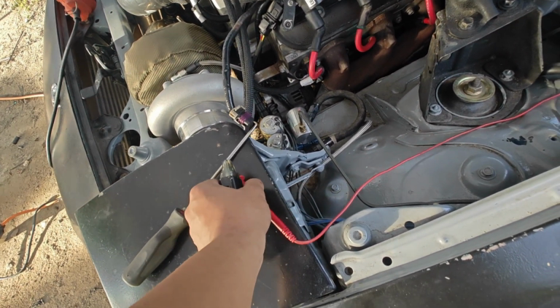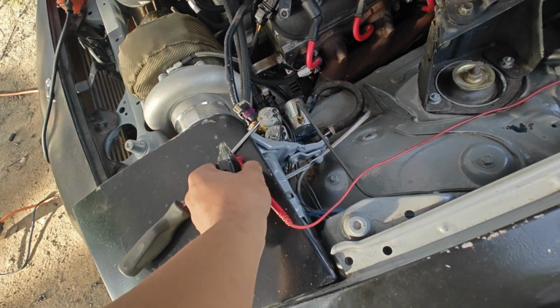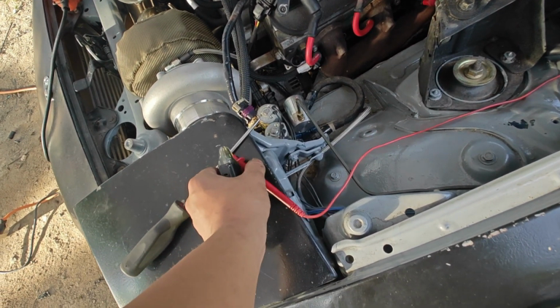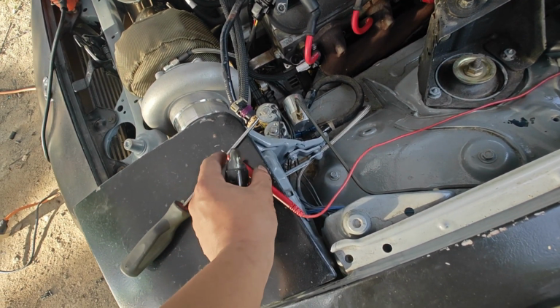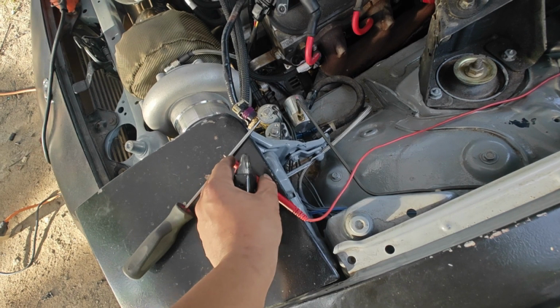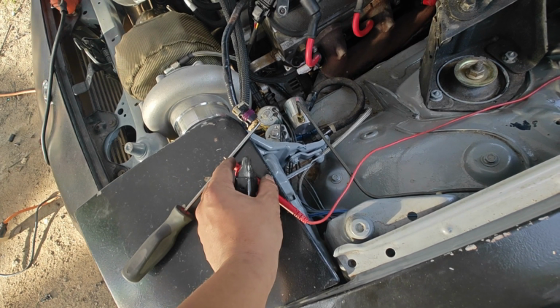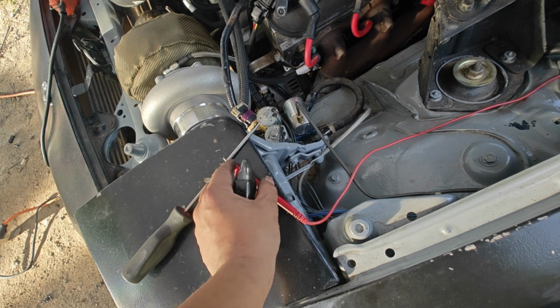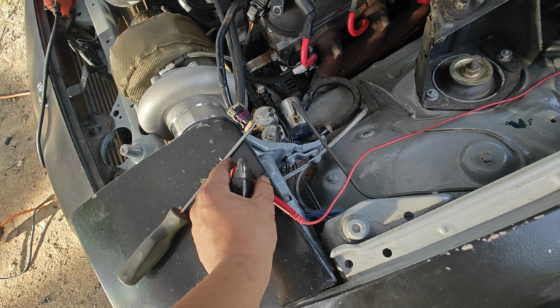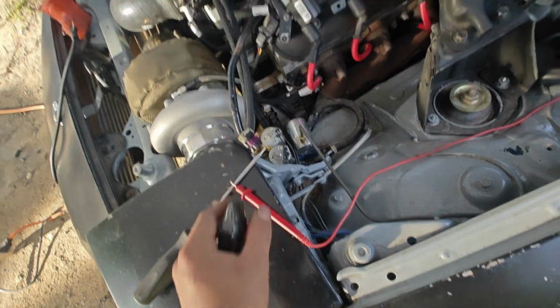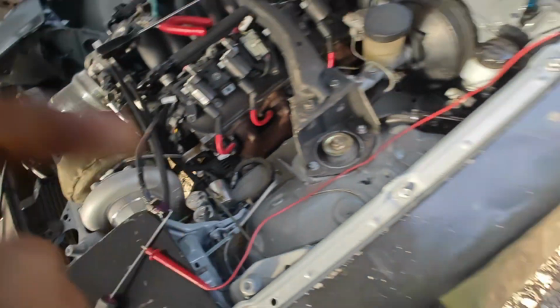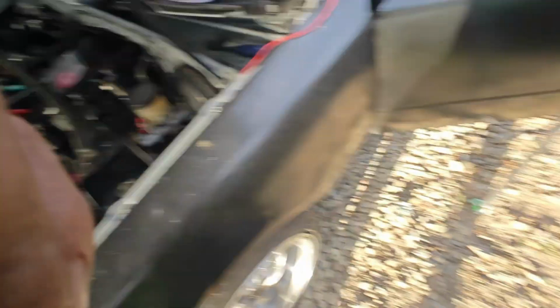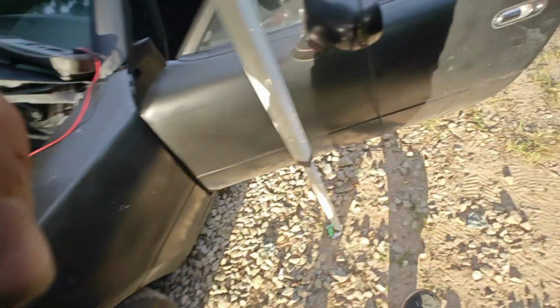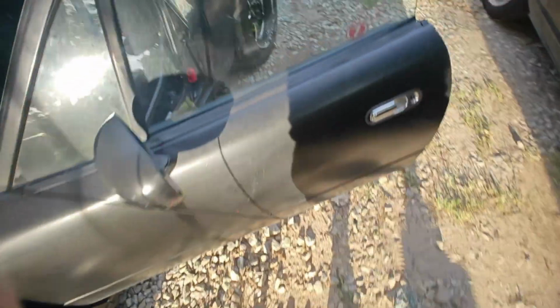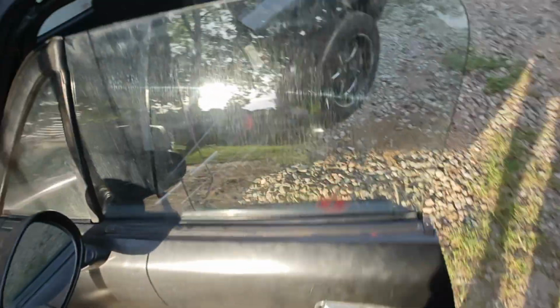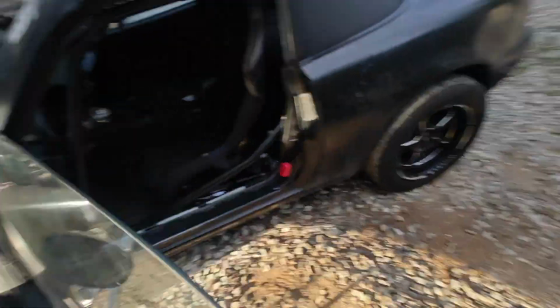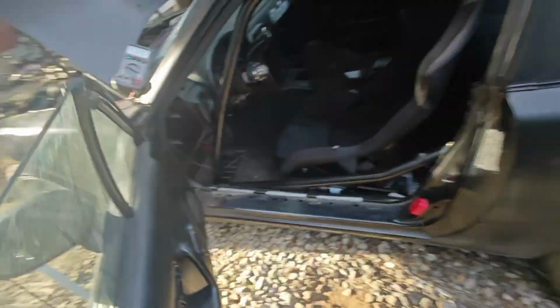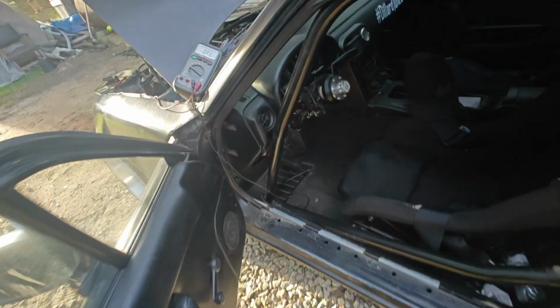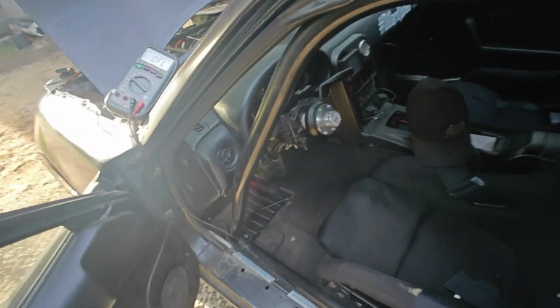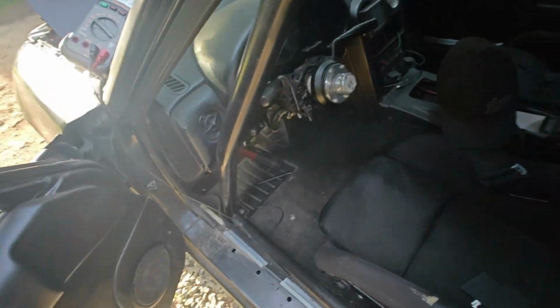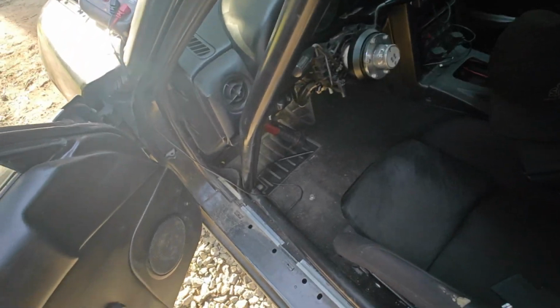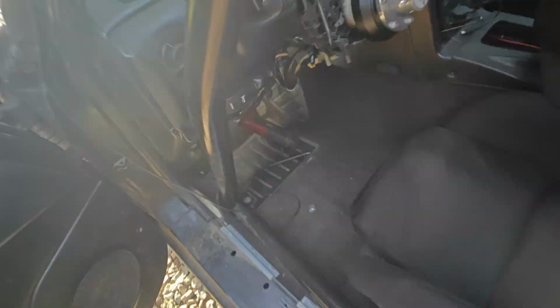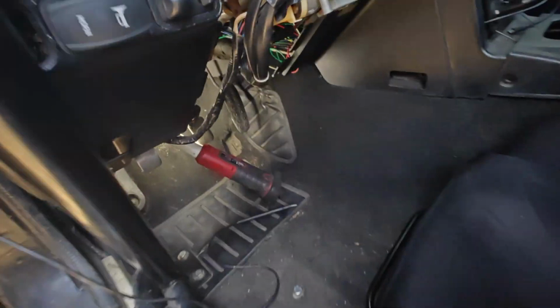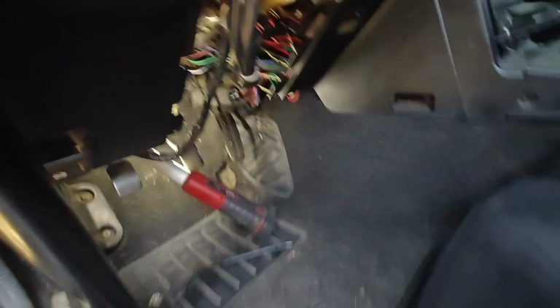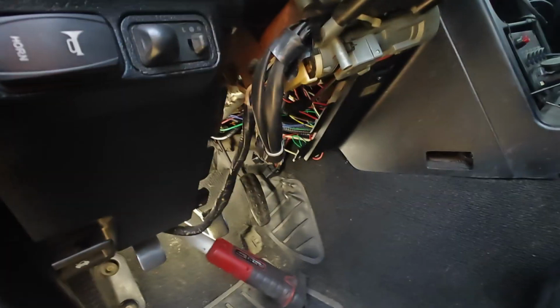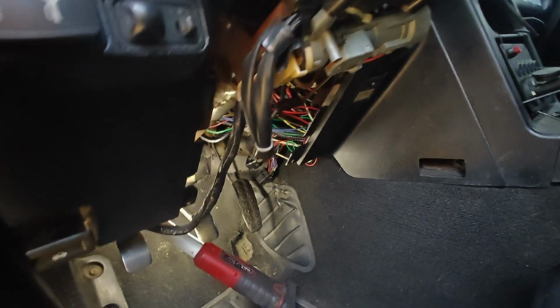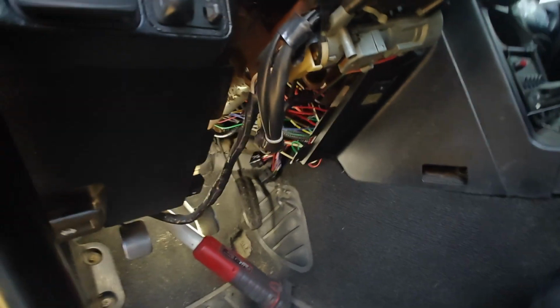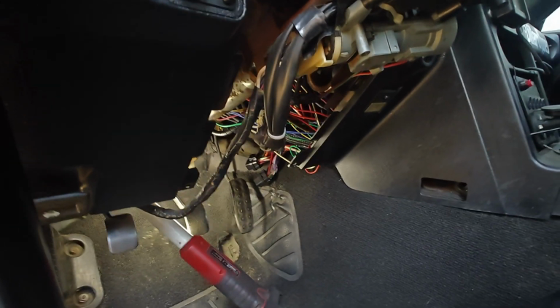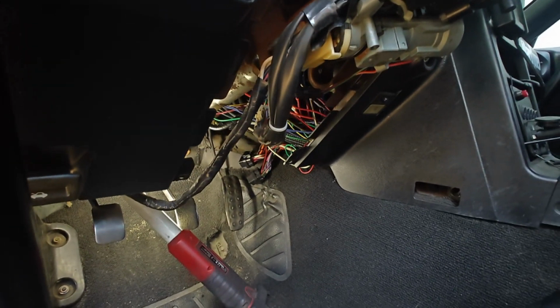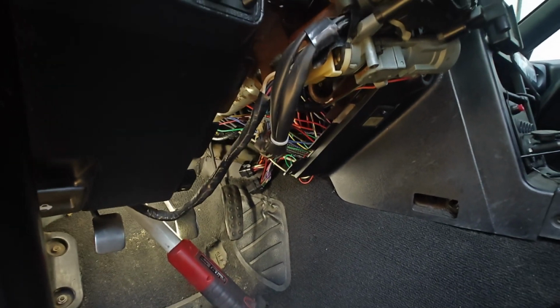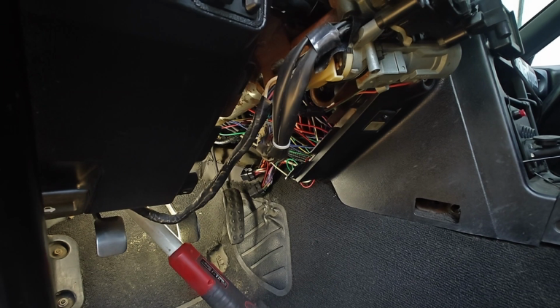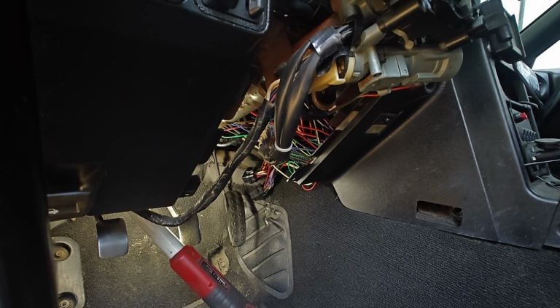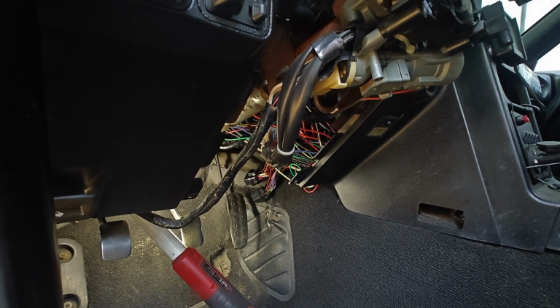My previous video had wrong information in it, so I found a diagram. The LS1 harness, which is a gen 3 harness - P1B is the connector plug, some of the others are called J1 or whatever. P1B will be the plug for the LS1 harness.